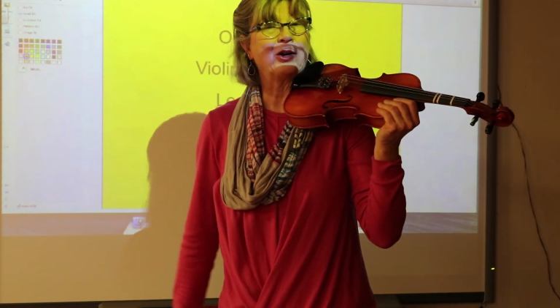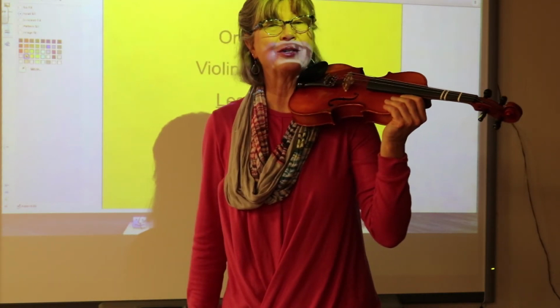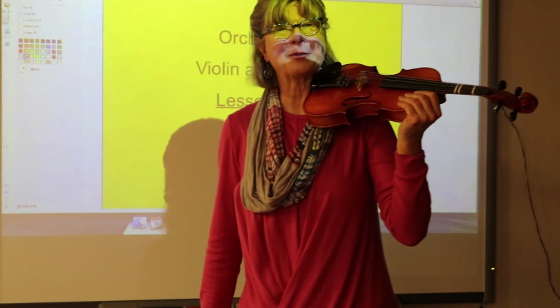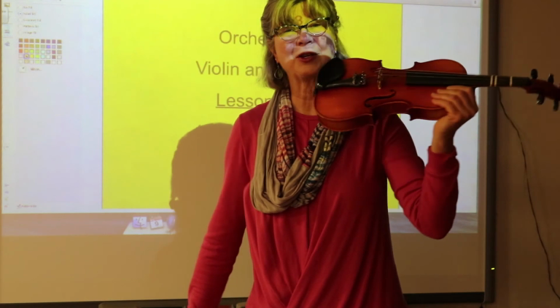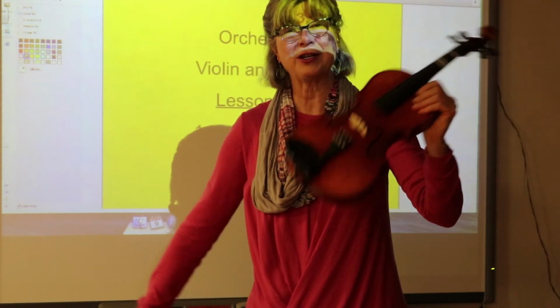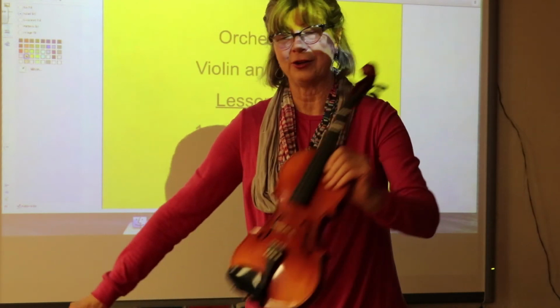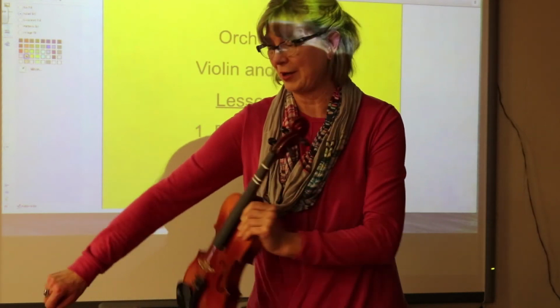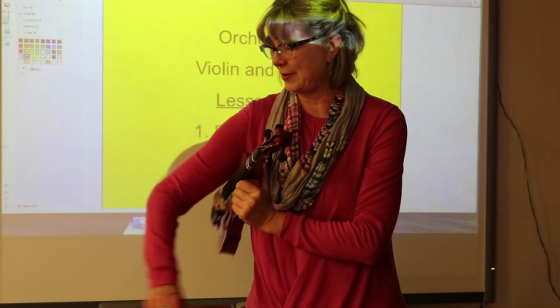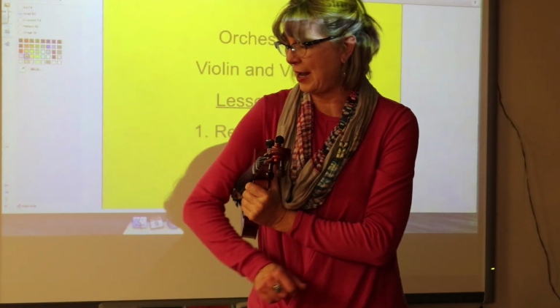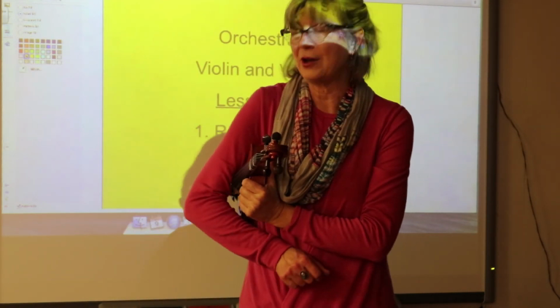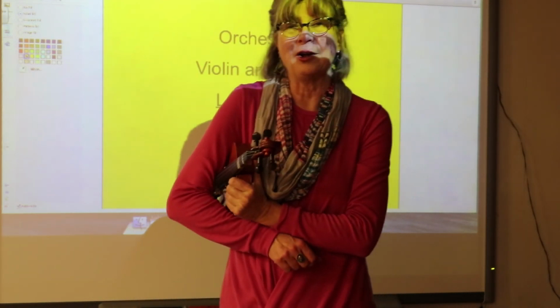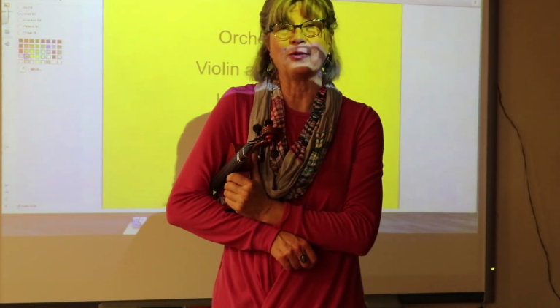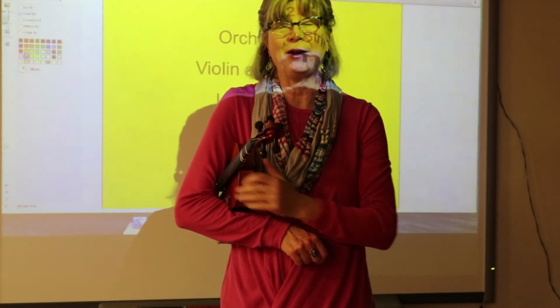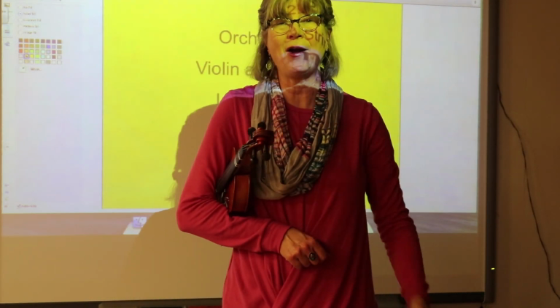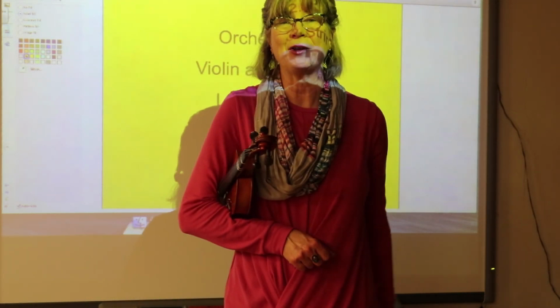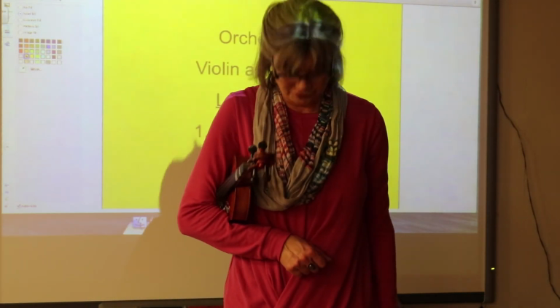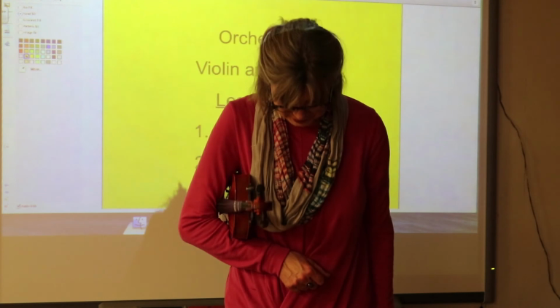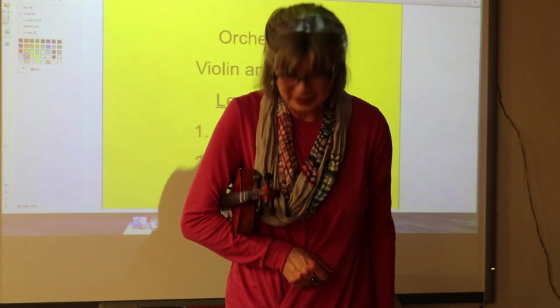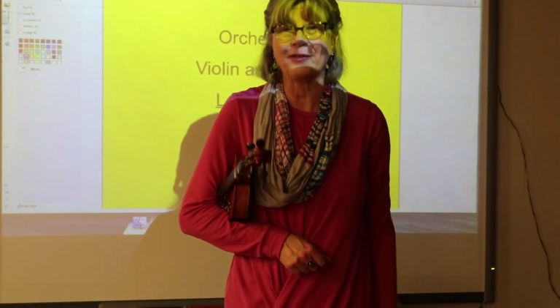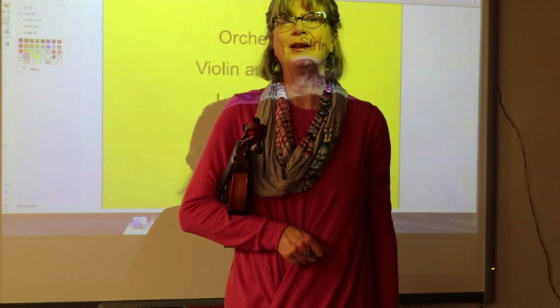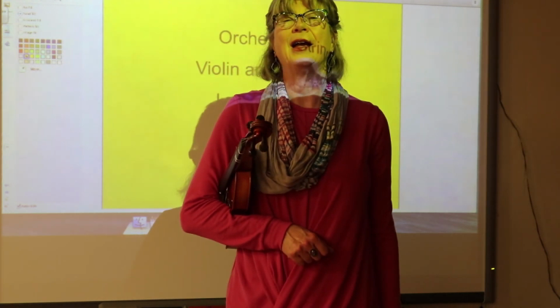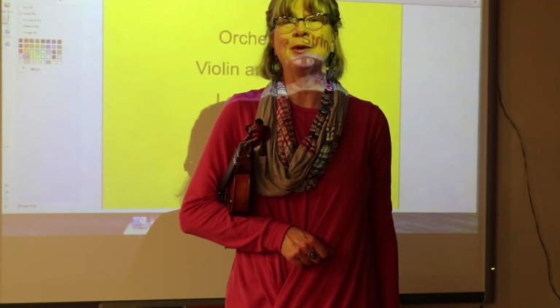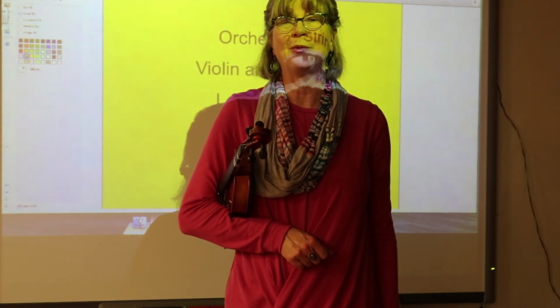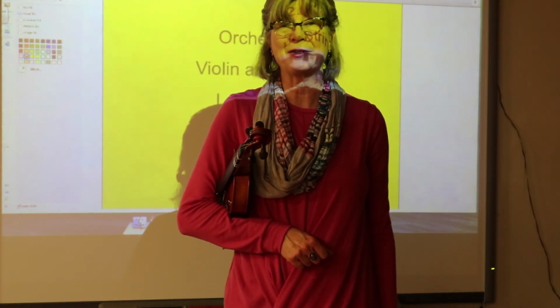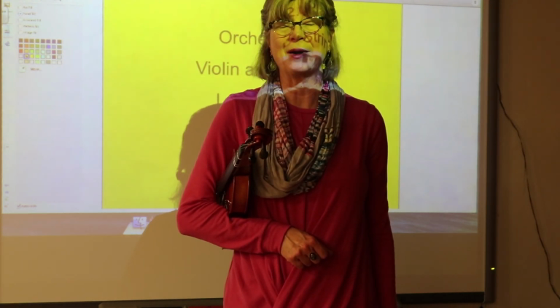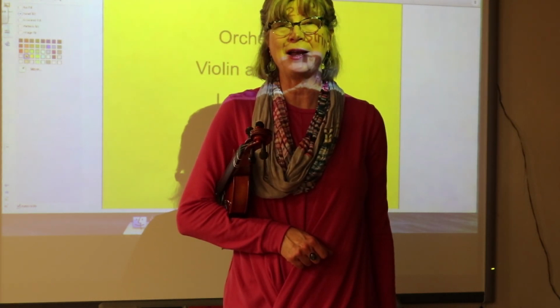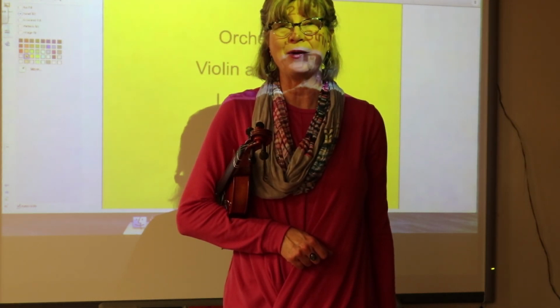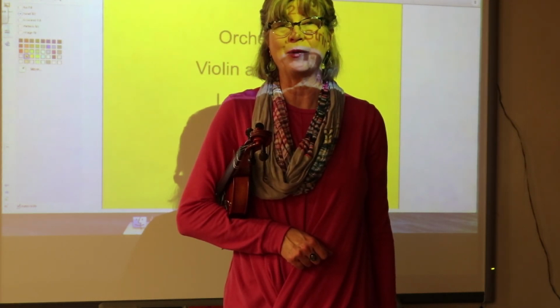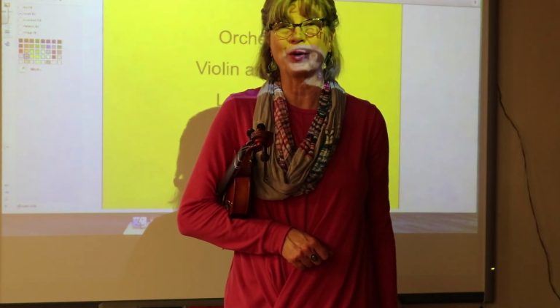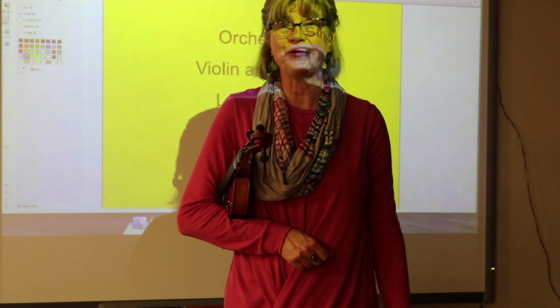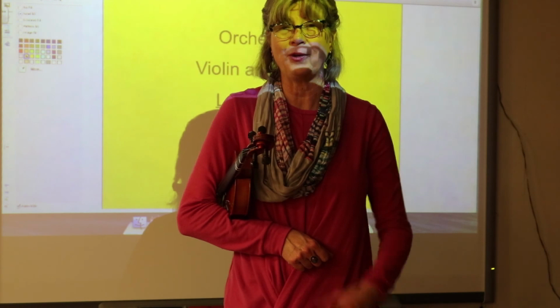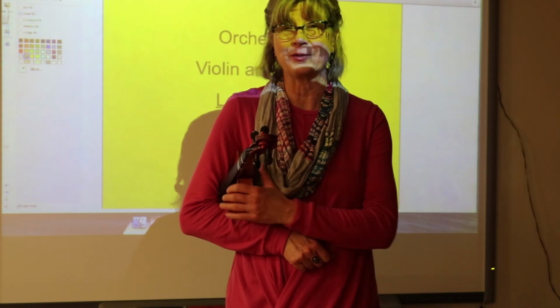Go into rest position. Your instrument comes down under your right arm and your feet come together. We will rest right now and I will work with the viola students.